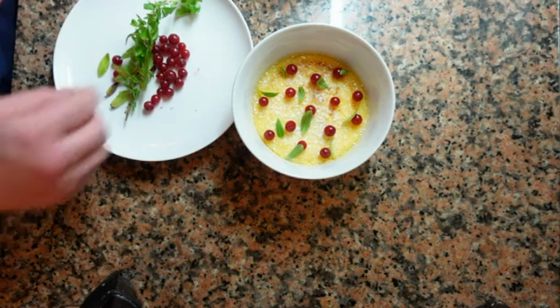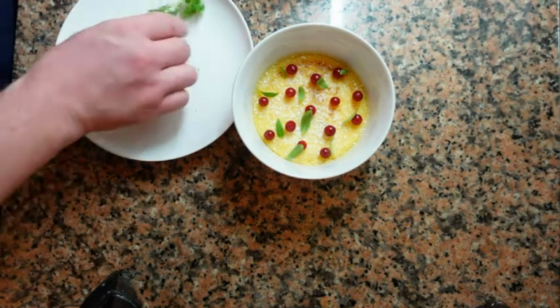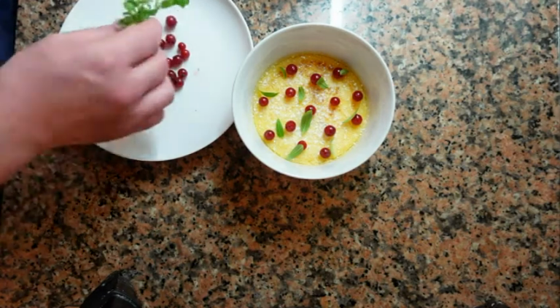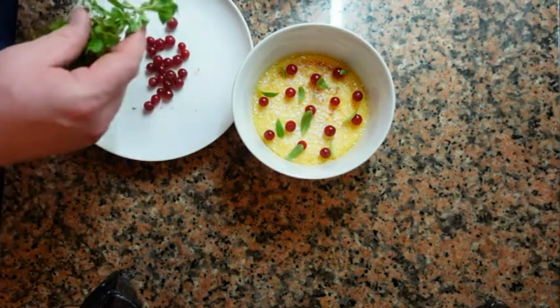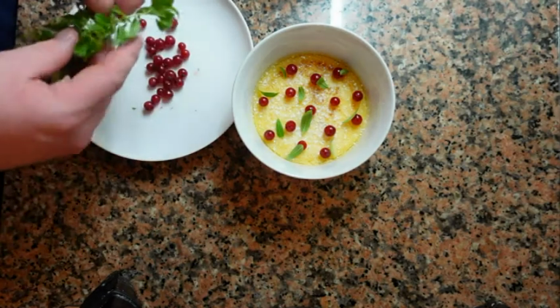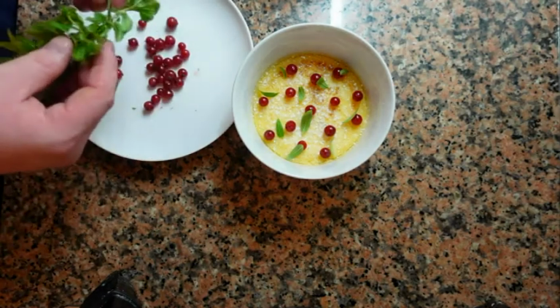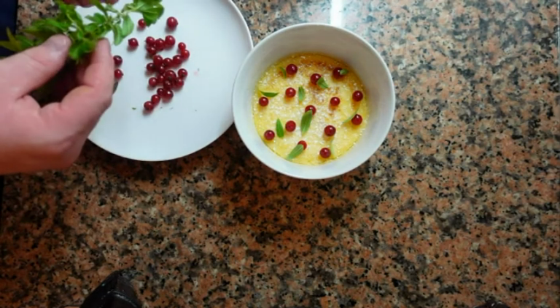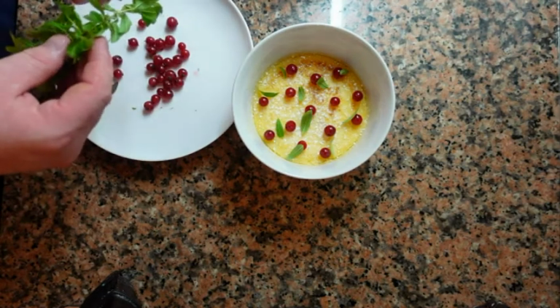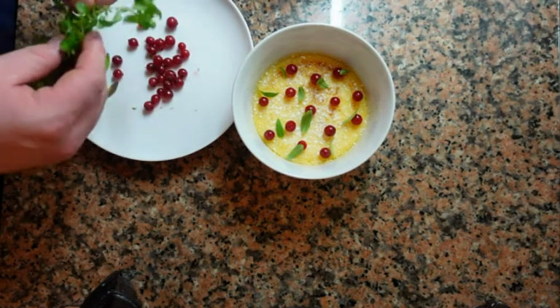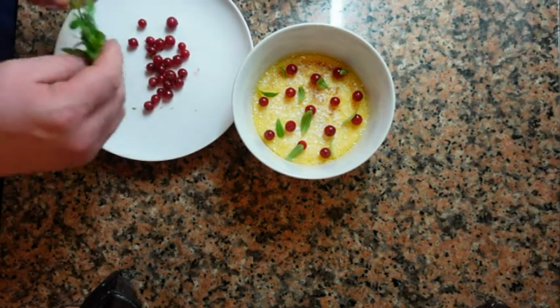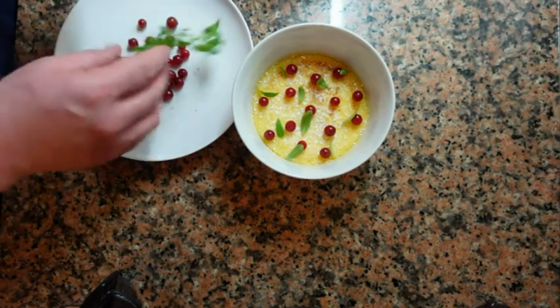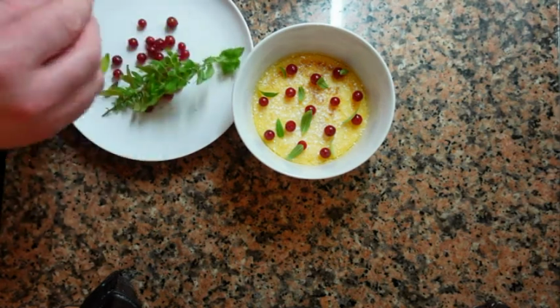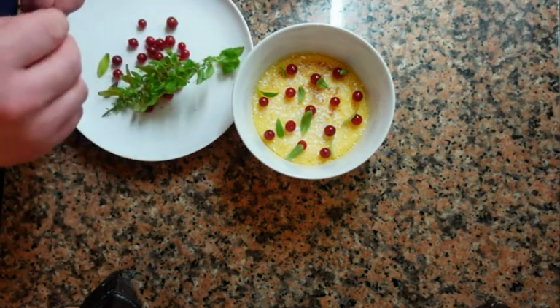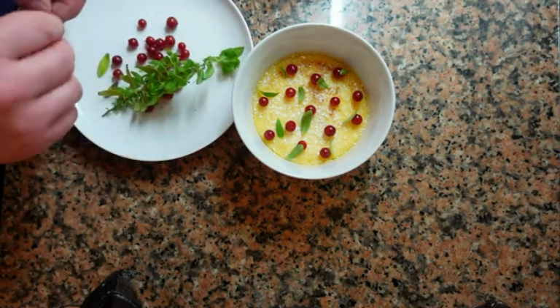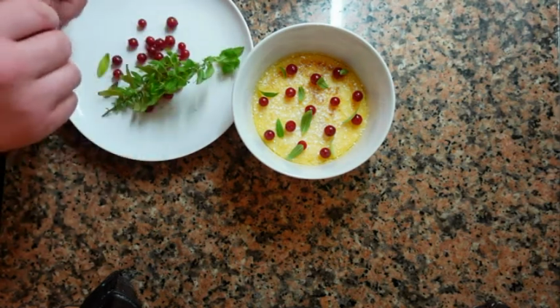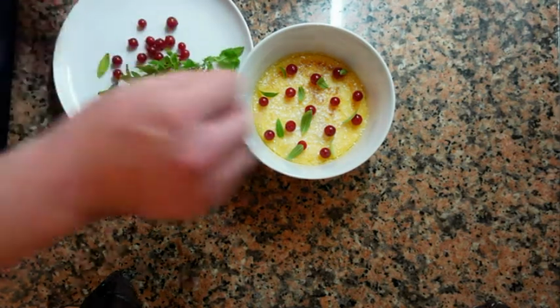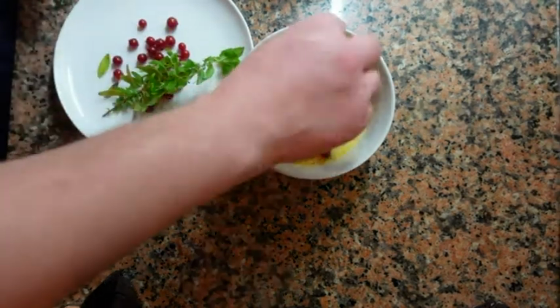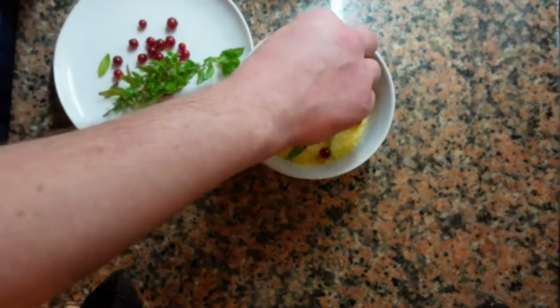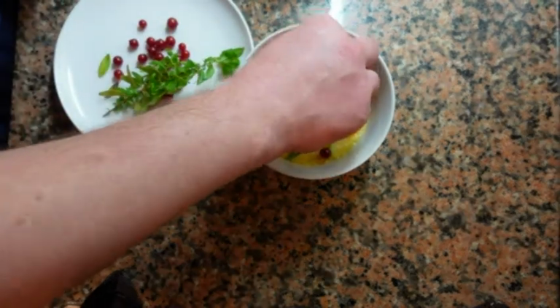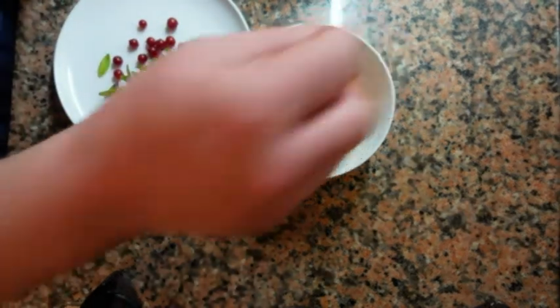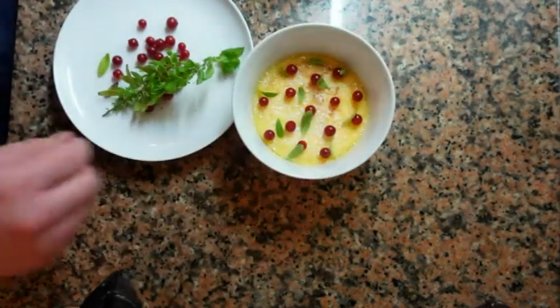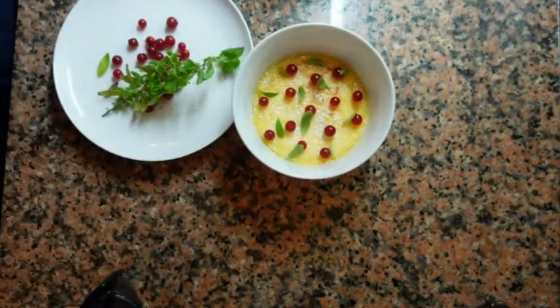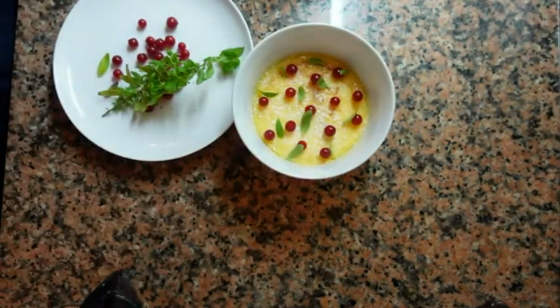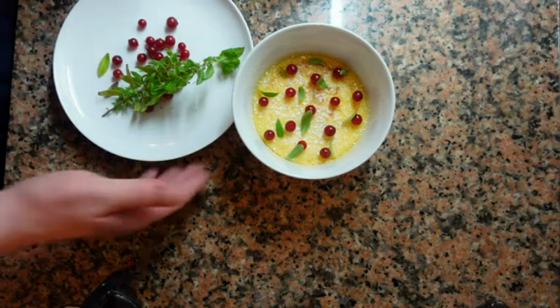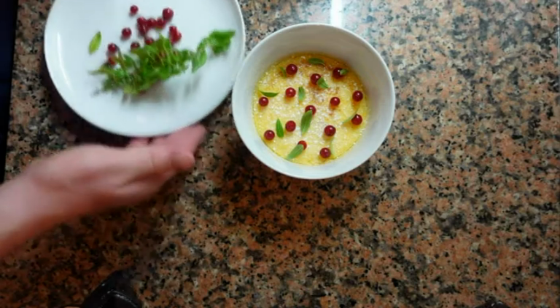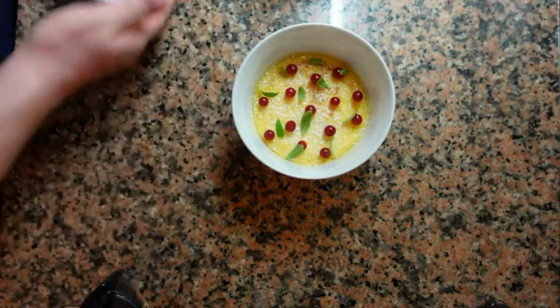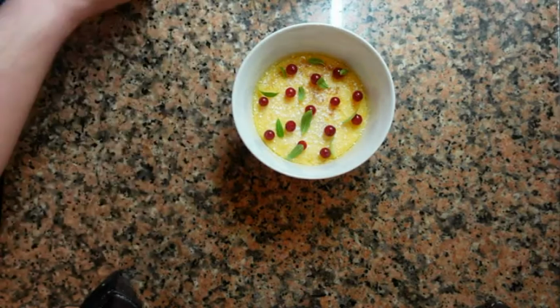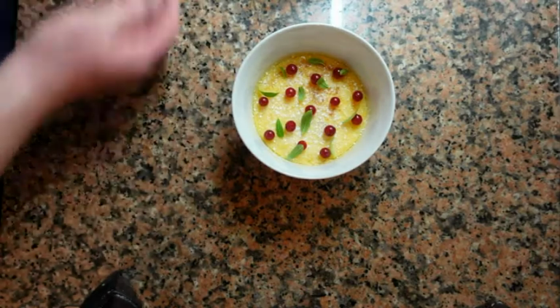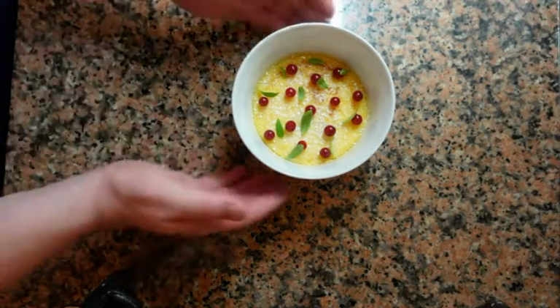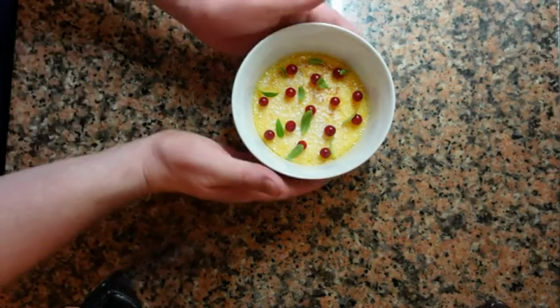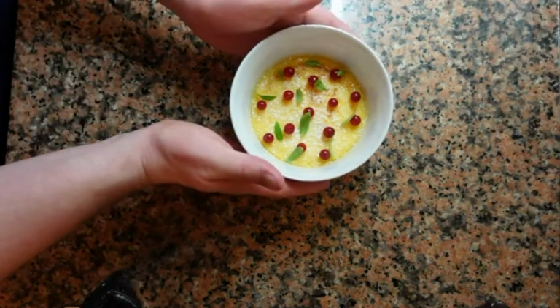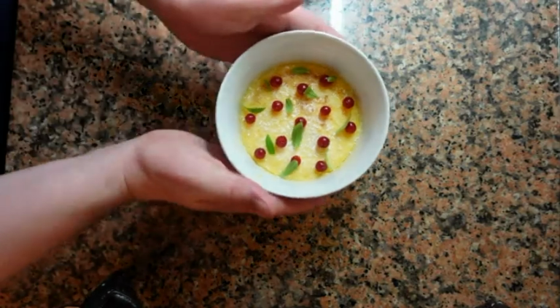Today I'm going to show you a quick and easy dessert that's perfect for Christmas dinner: Lemon and Cranberry Custard. Let's begin.